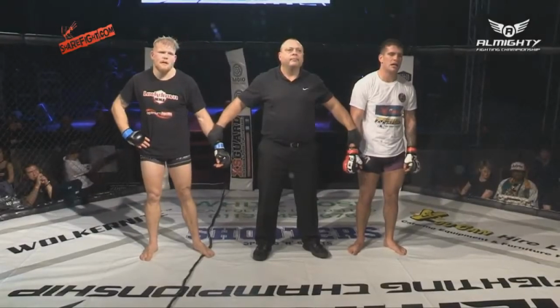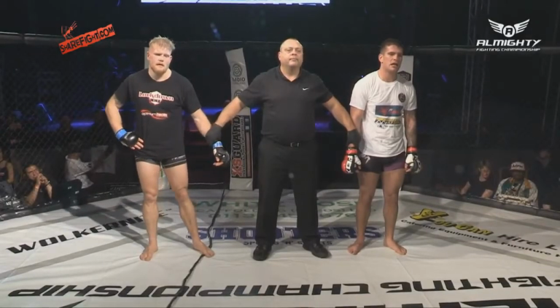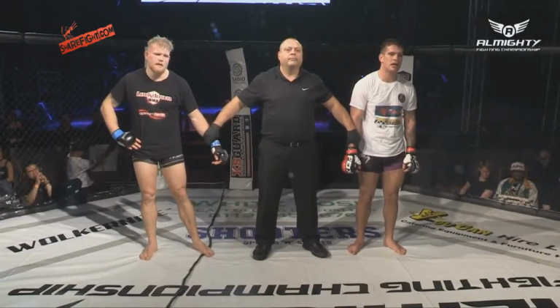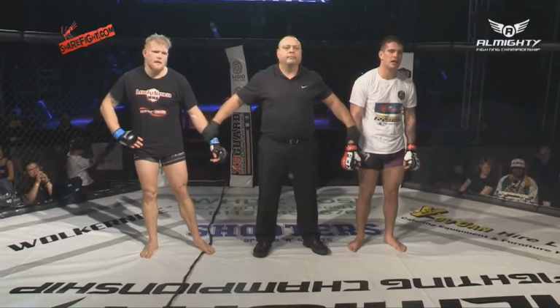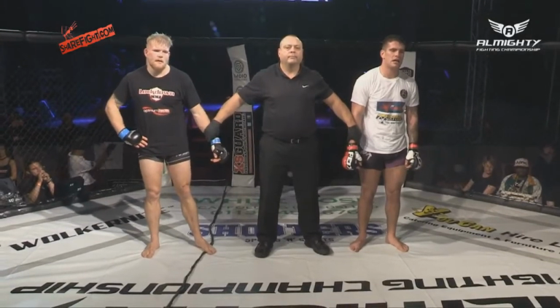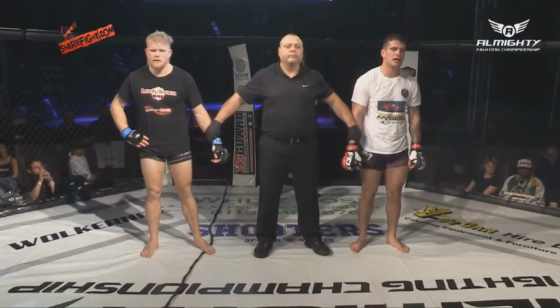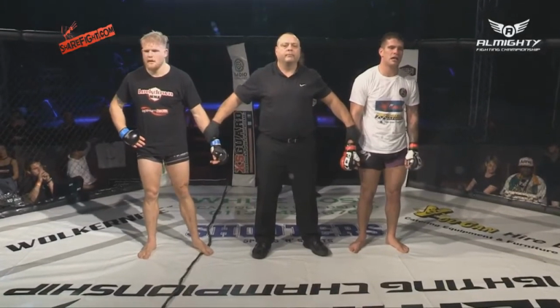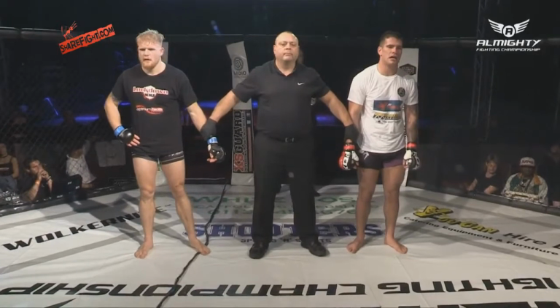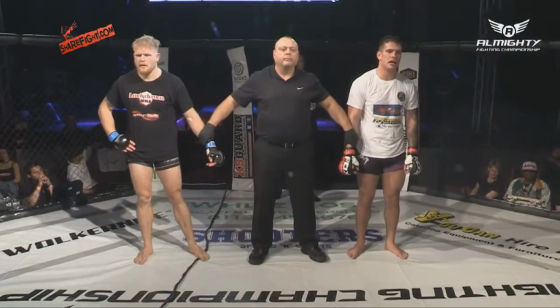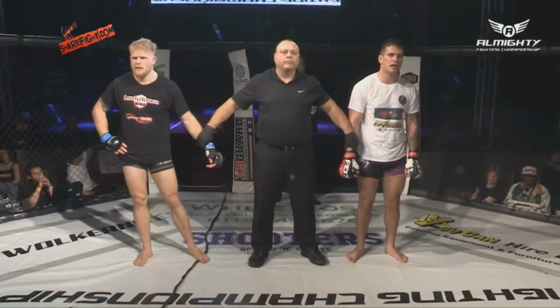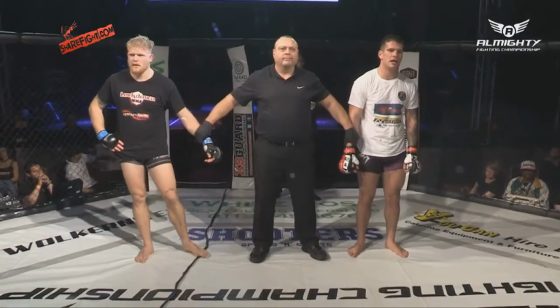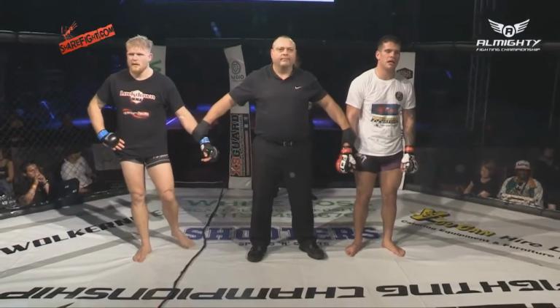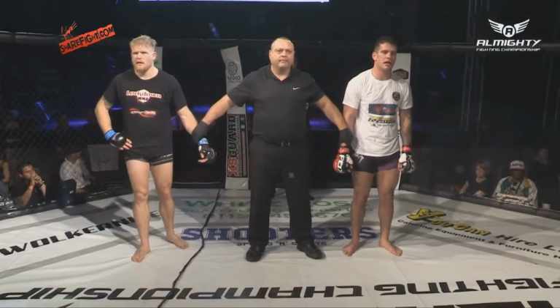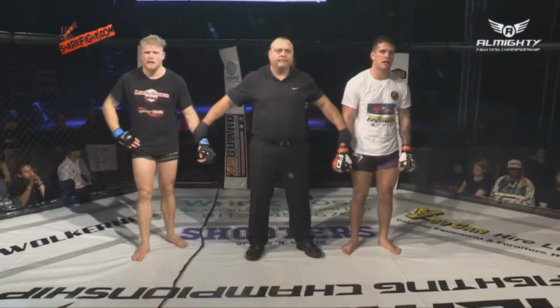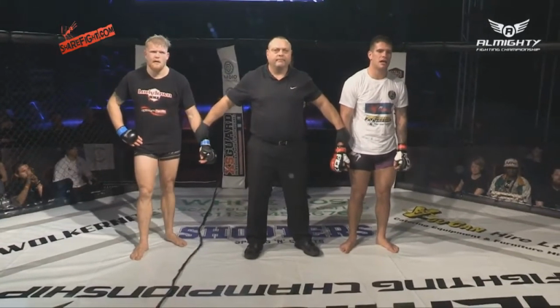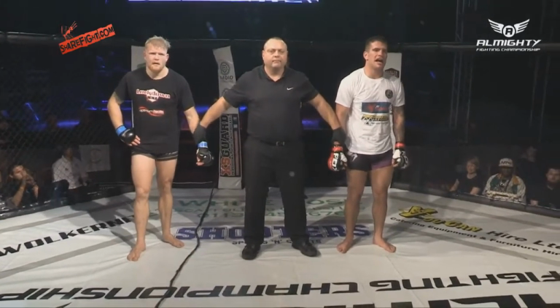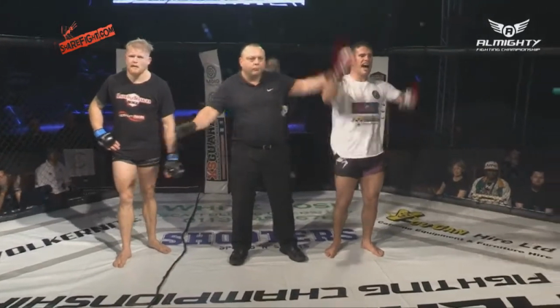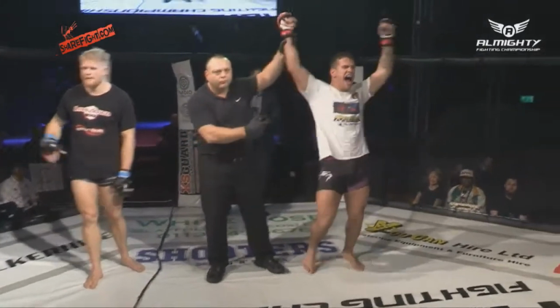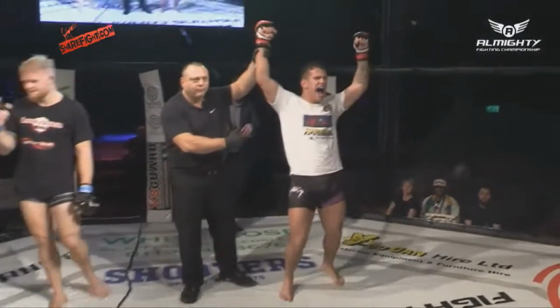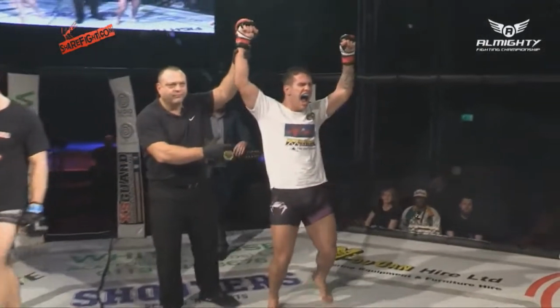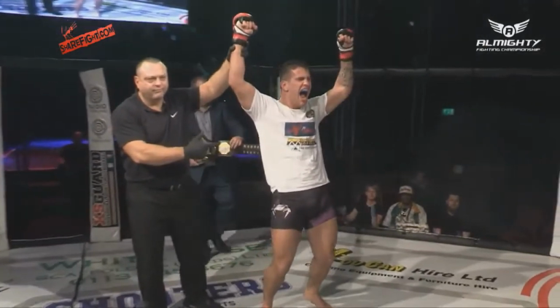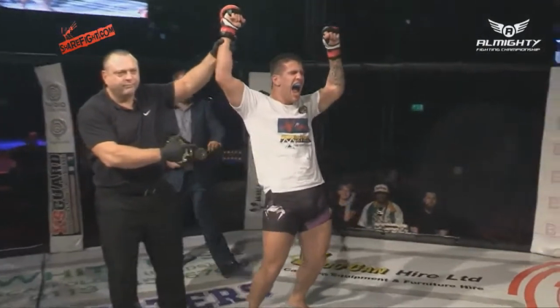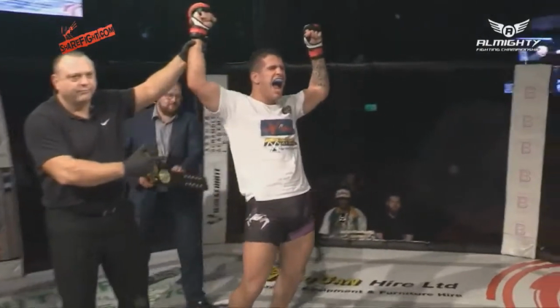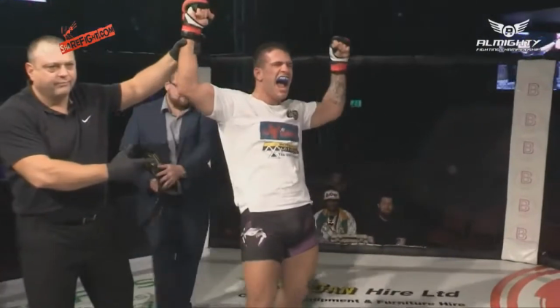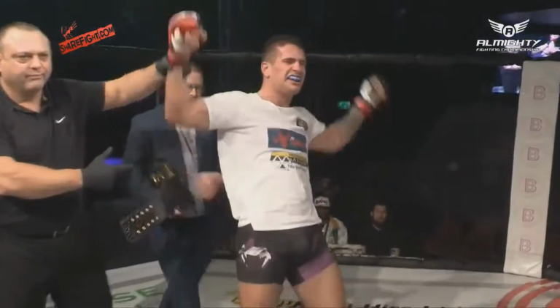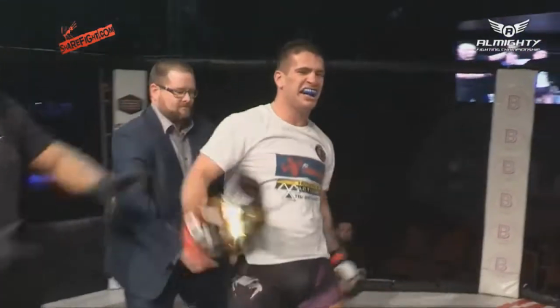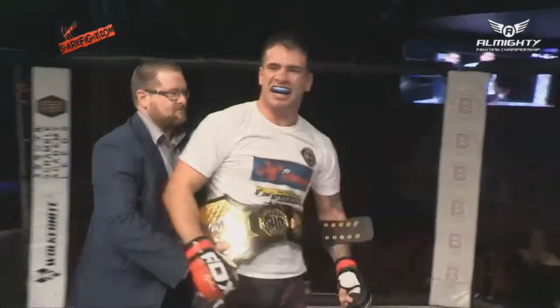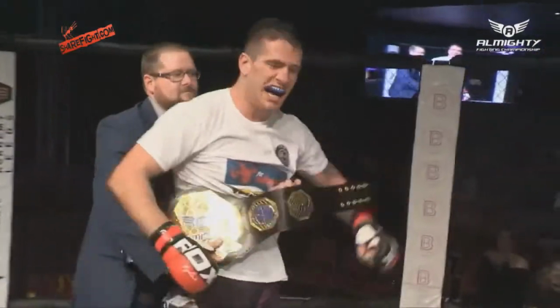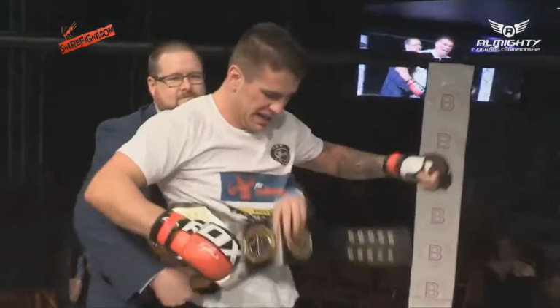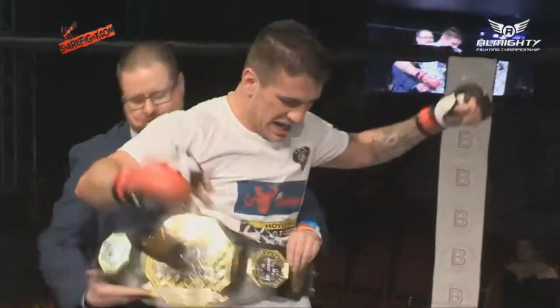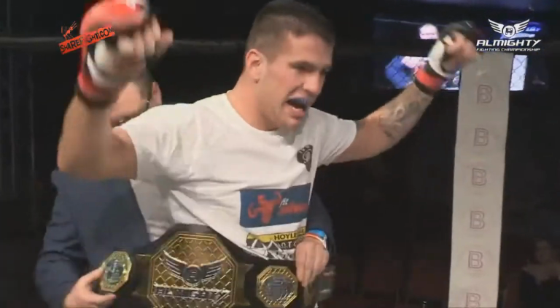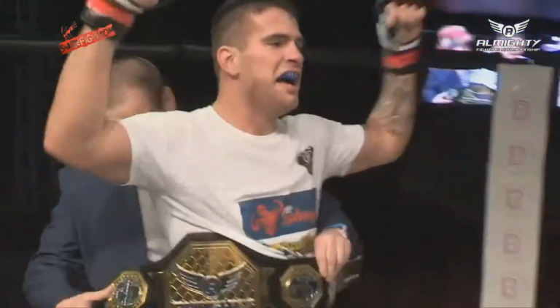And now the AFC amateur middleweight champion, in the red corner — Chris Hill.